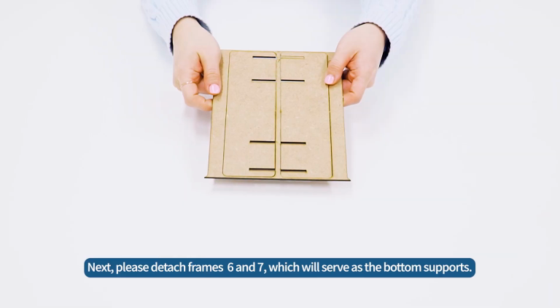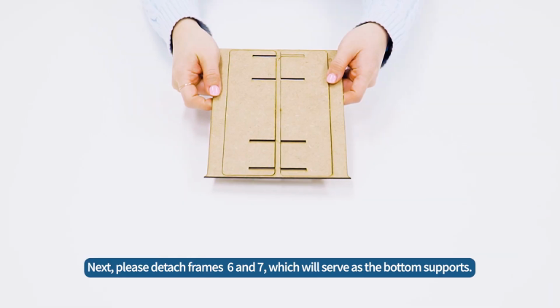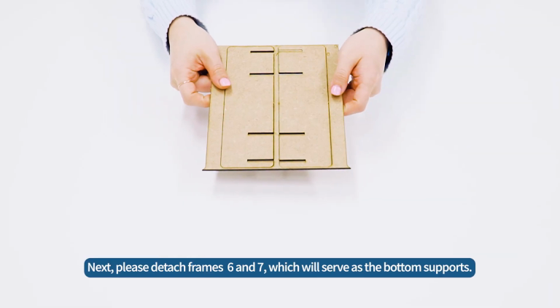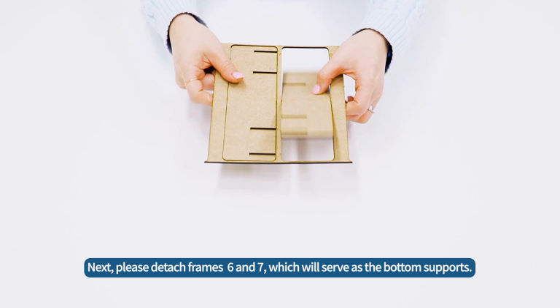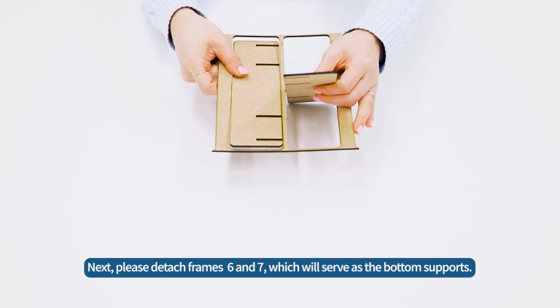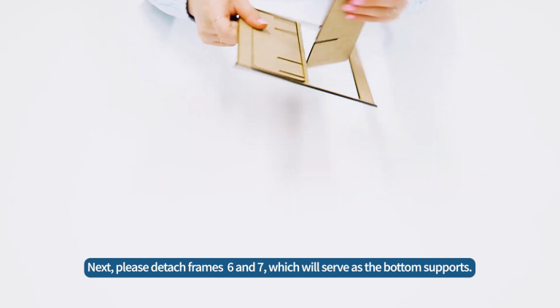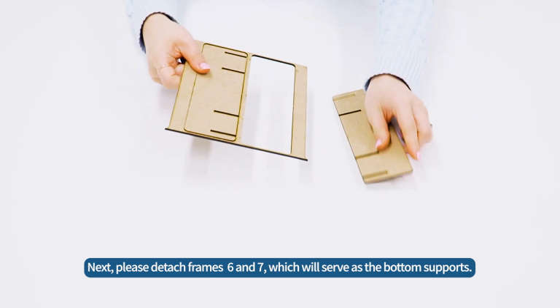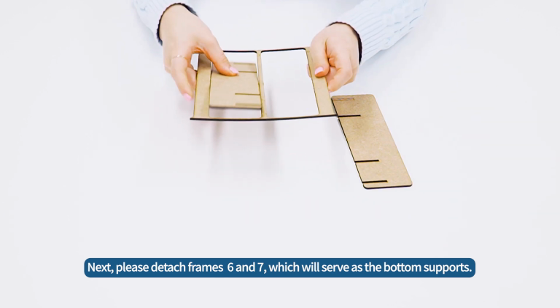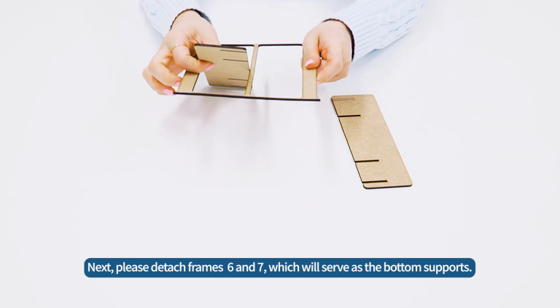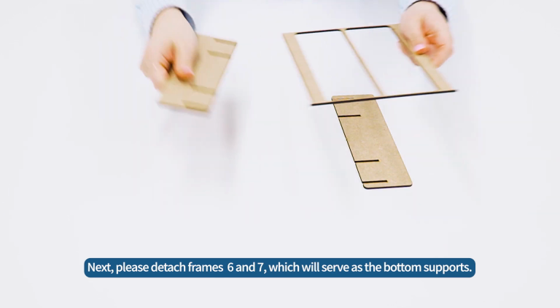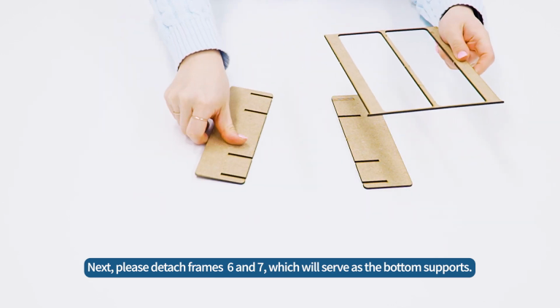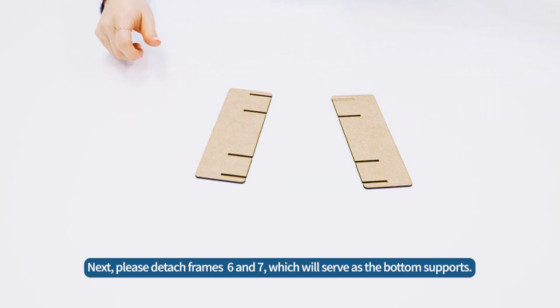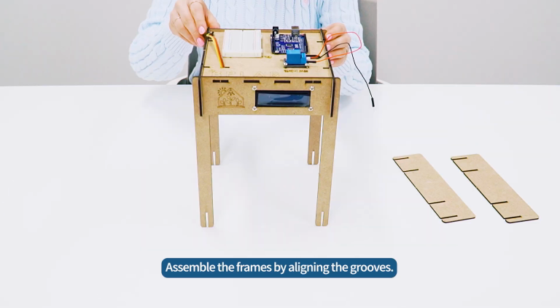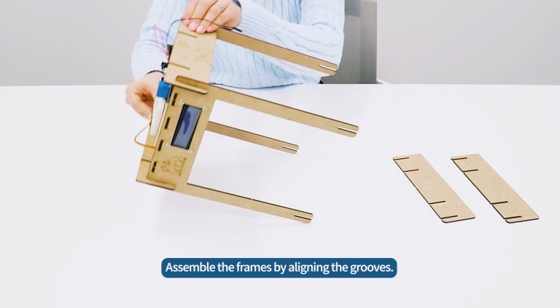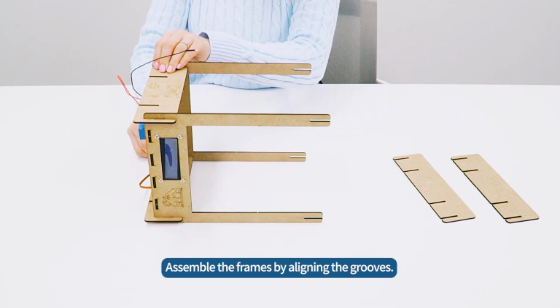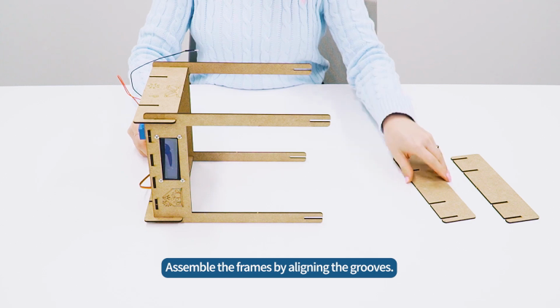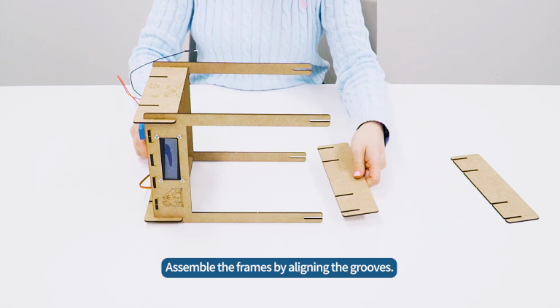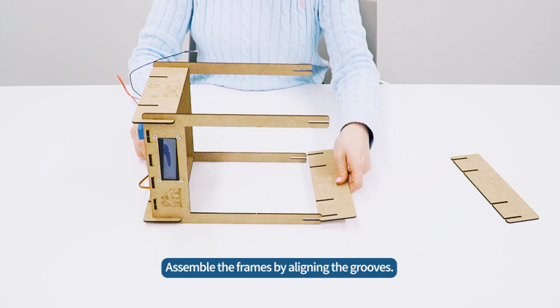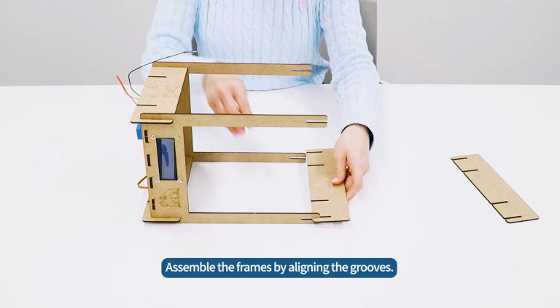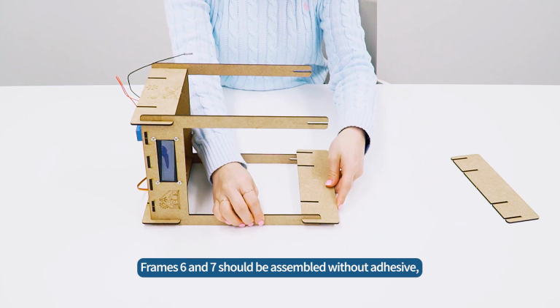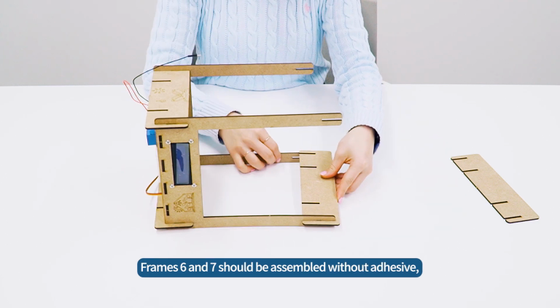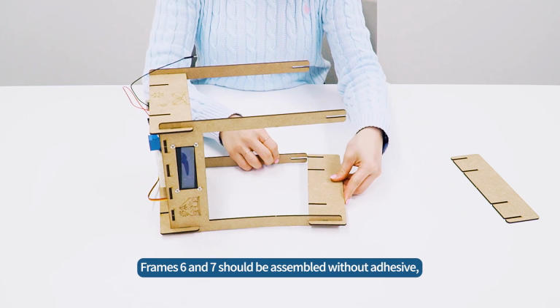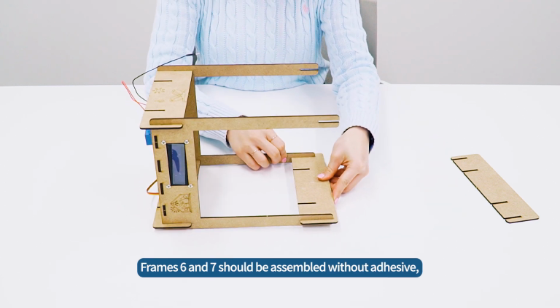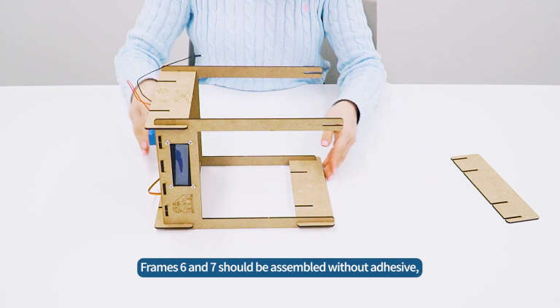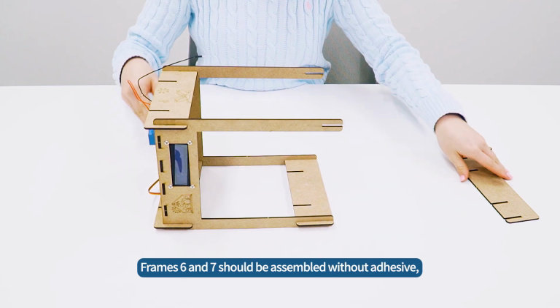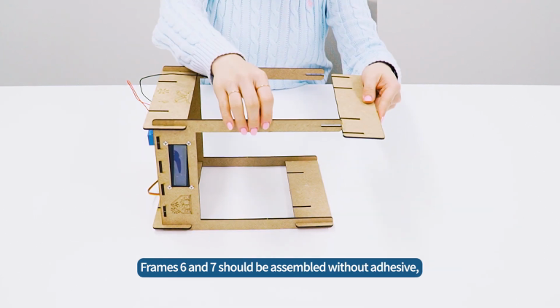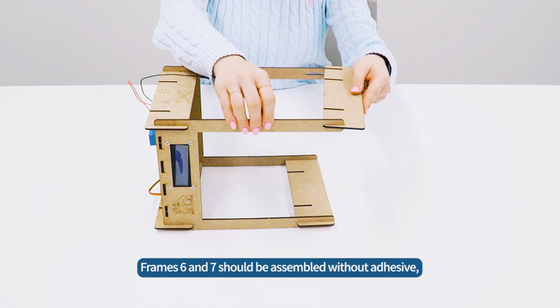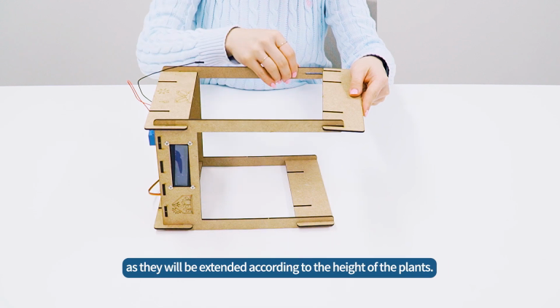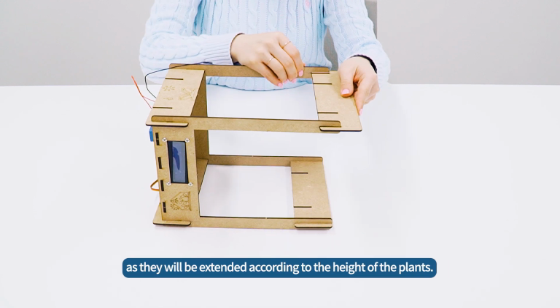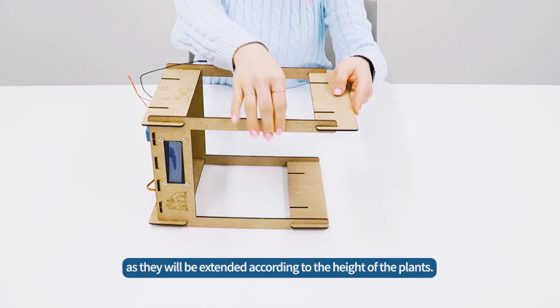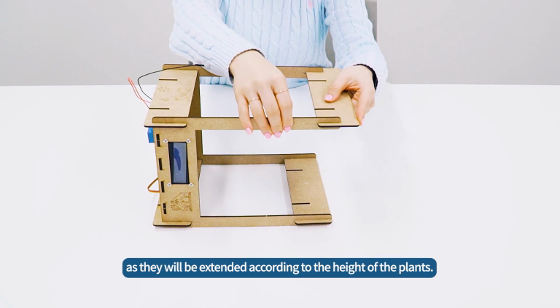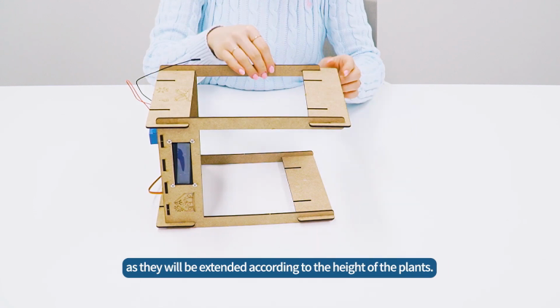Next, detach frames 6 and 7, which will serve as the bottom supports. Assemble the frames by aligning the grooves. Frames 6 and 7 should be assembled without adhesive, as they will be extended according to the height of the plants.